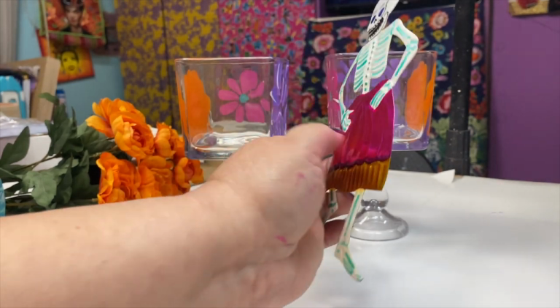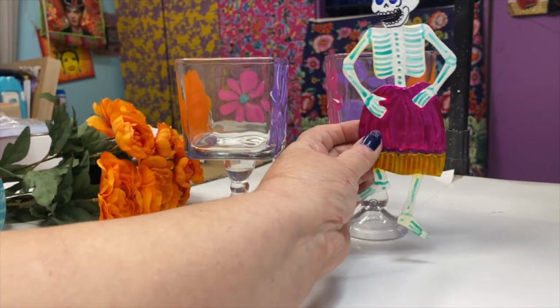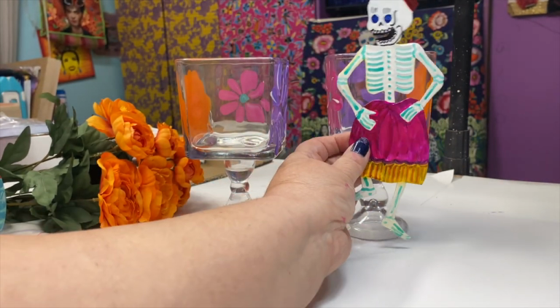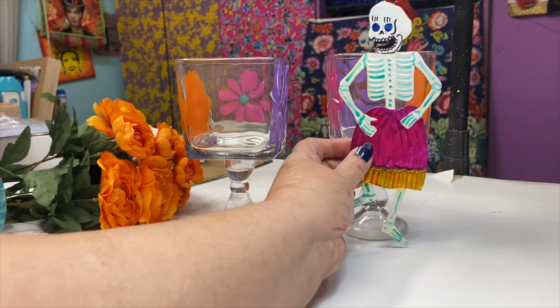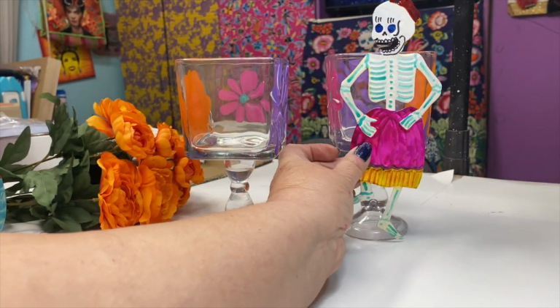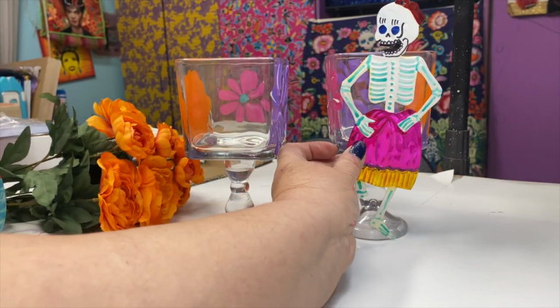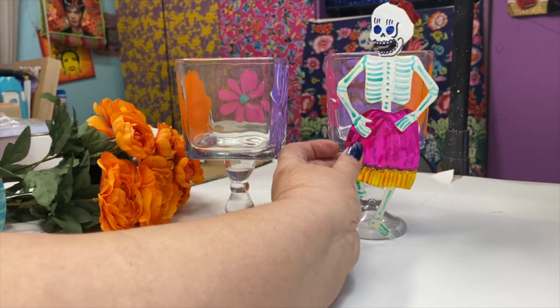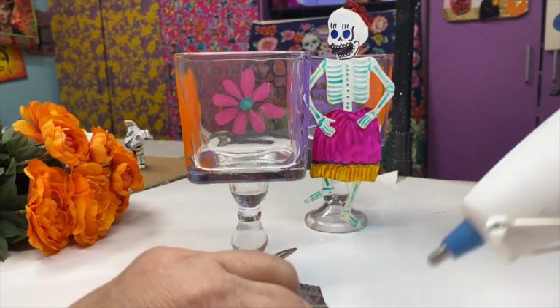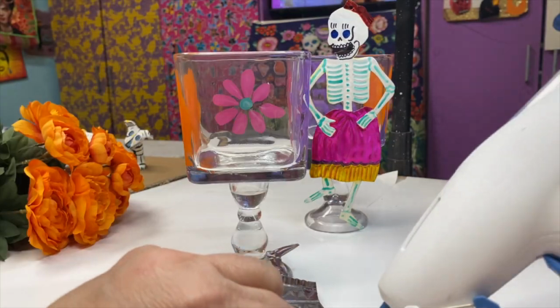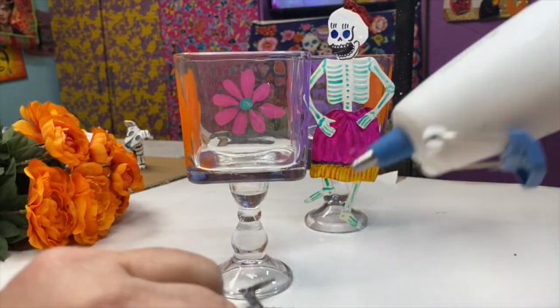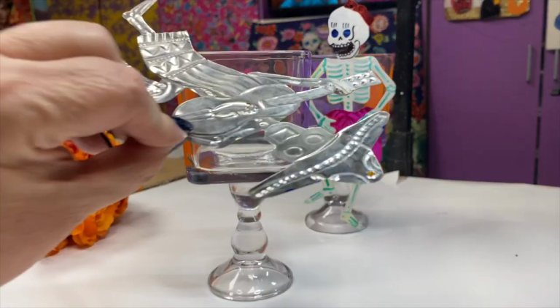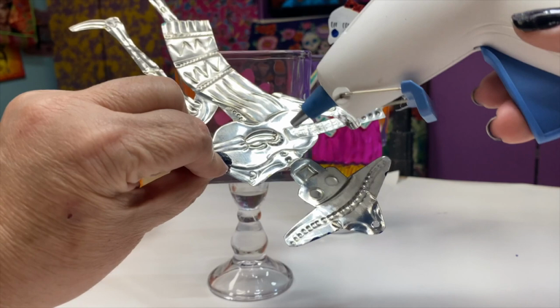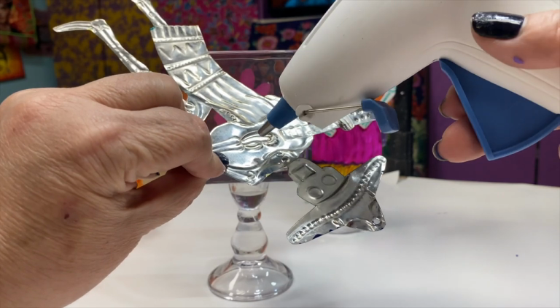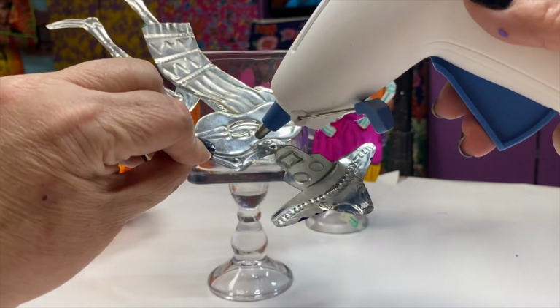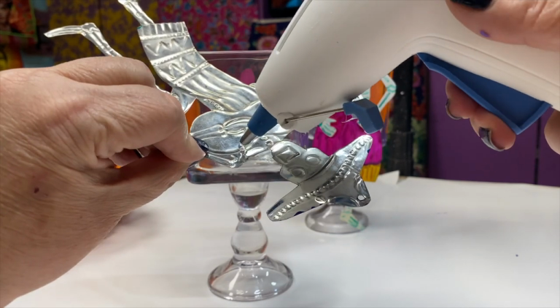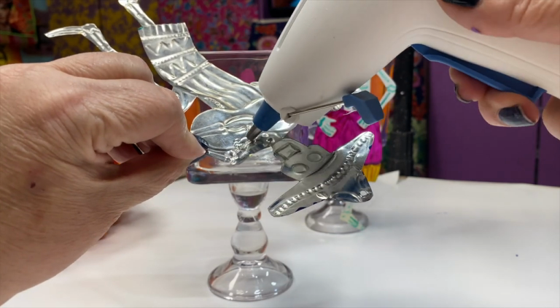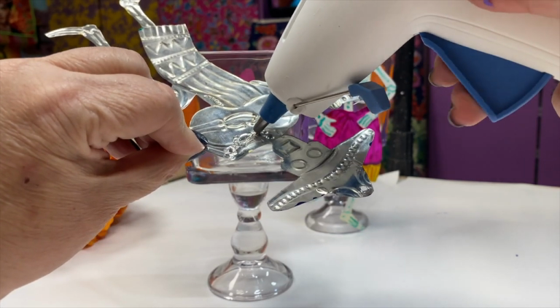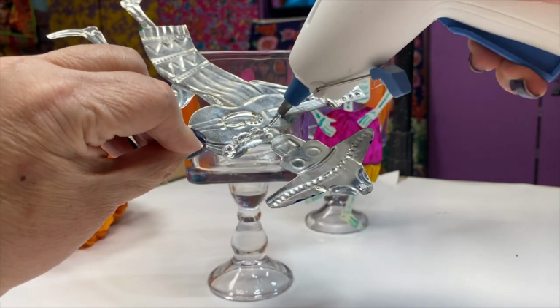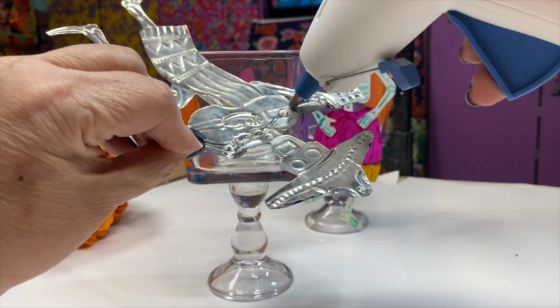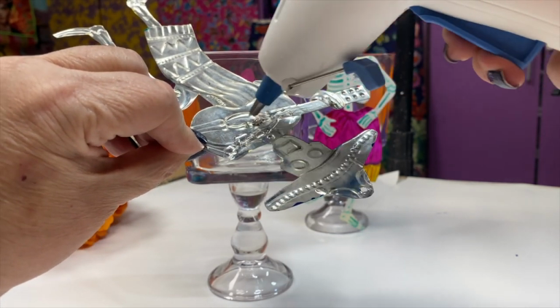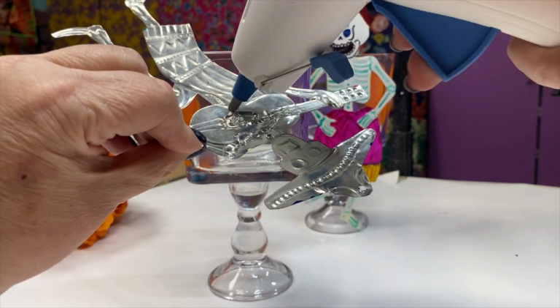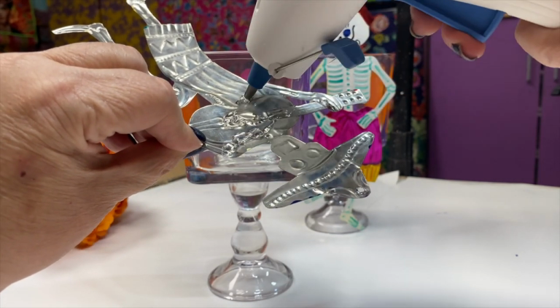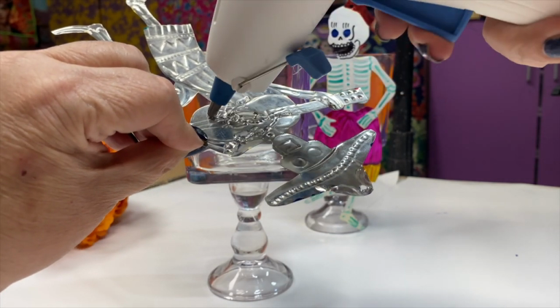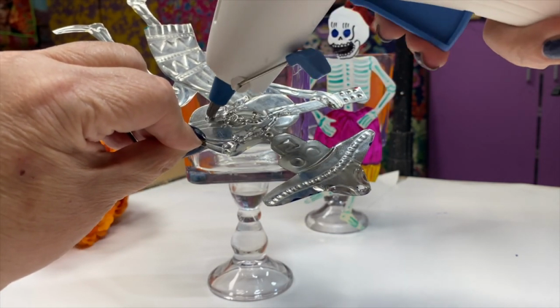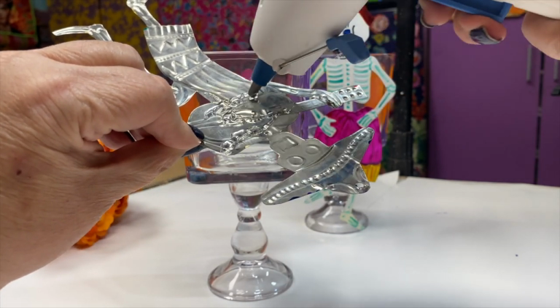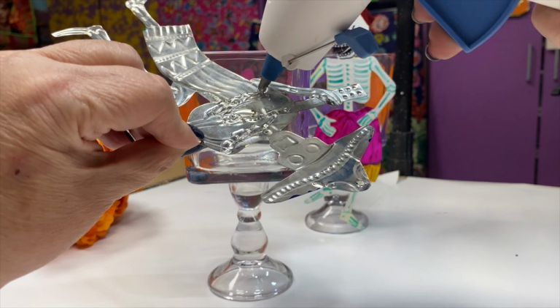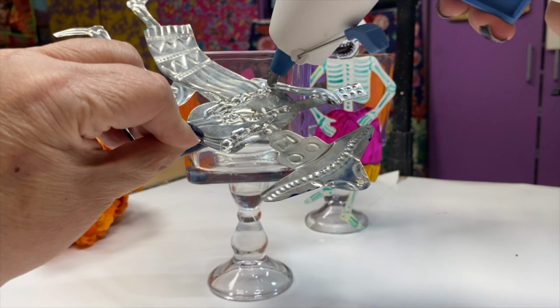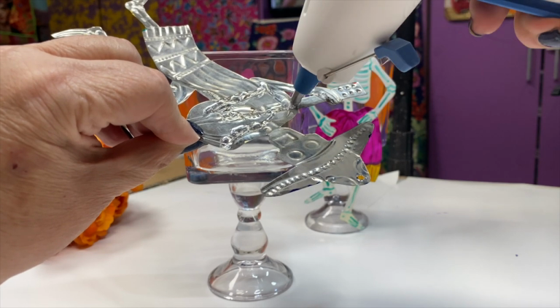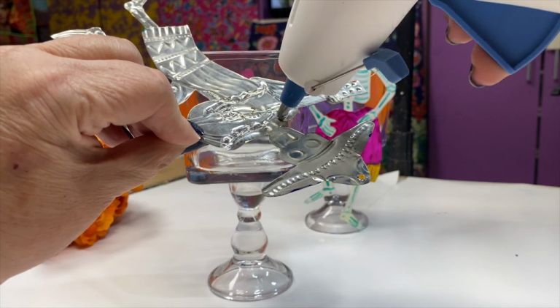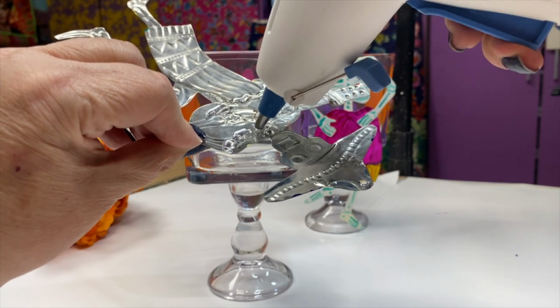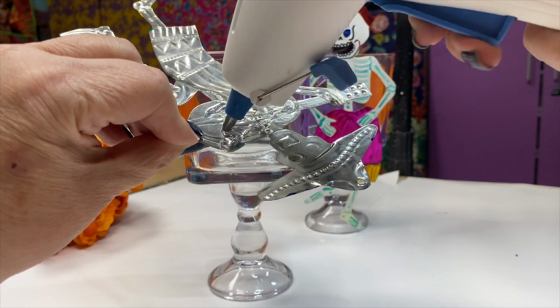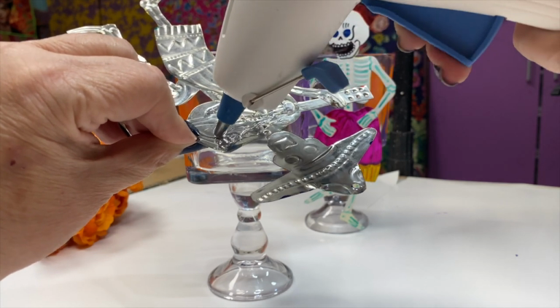I used hot glue to affix the ornaments to the front of the candelarias. You could also use E6000 — if you do, make sure to use masking tape from the top and bottom so that they don't slide.